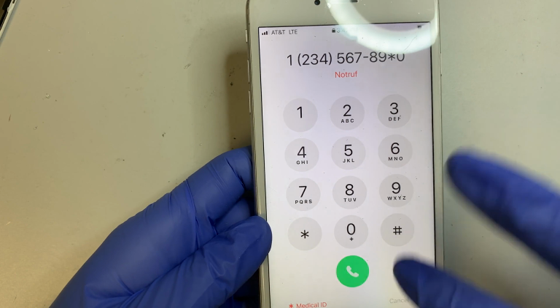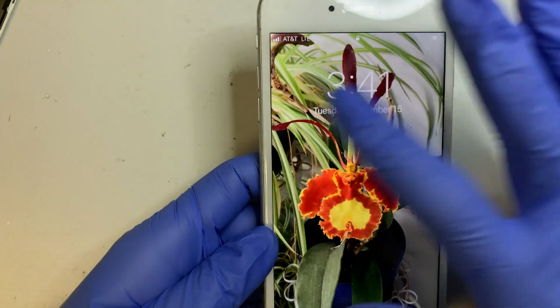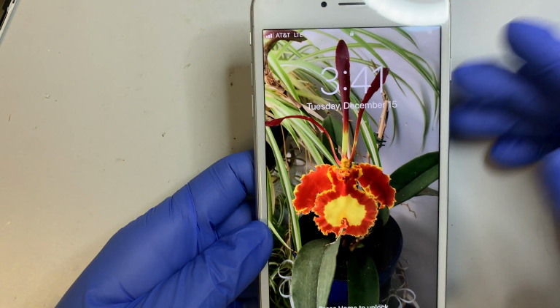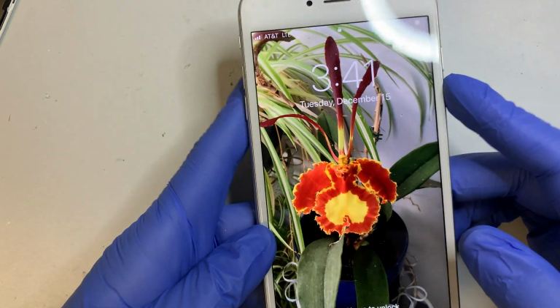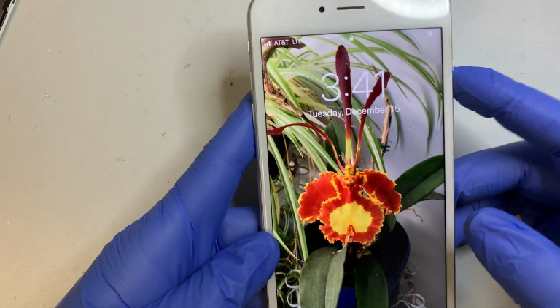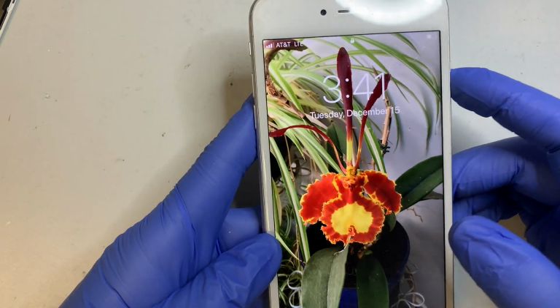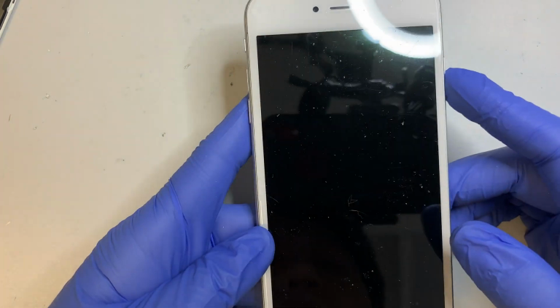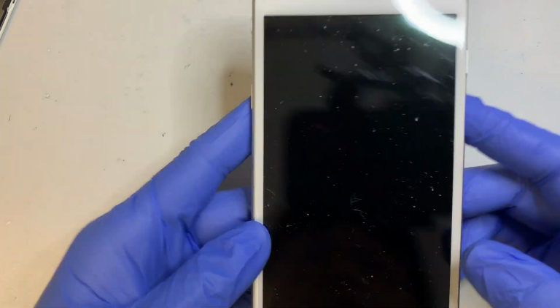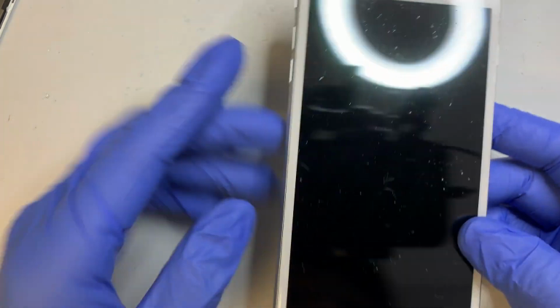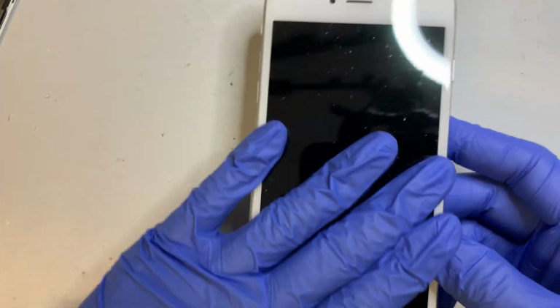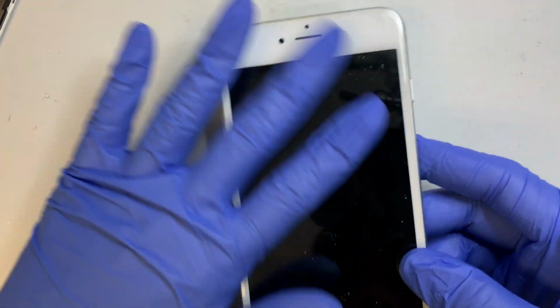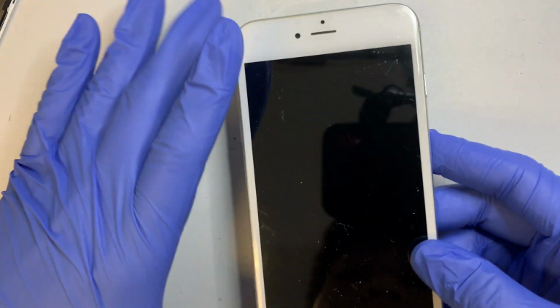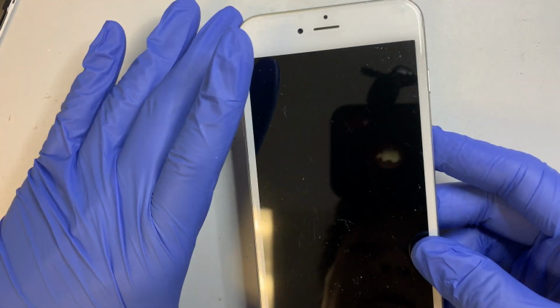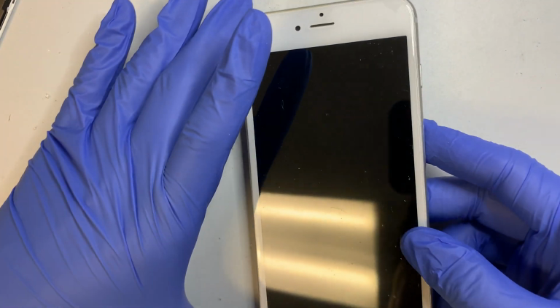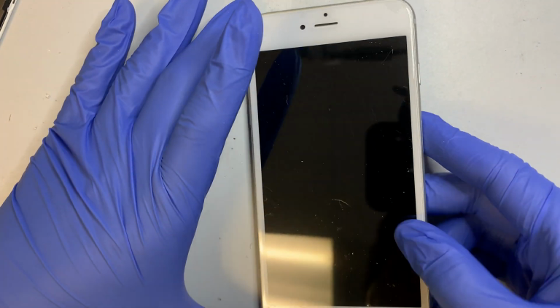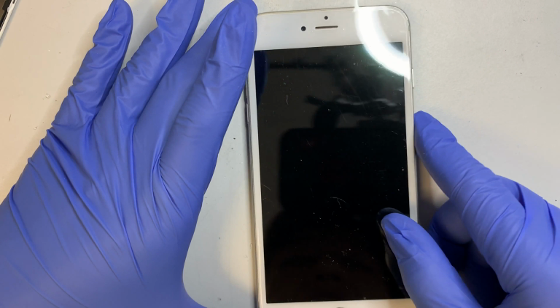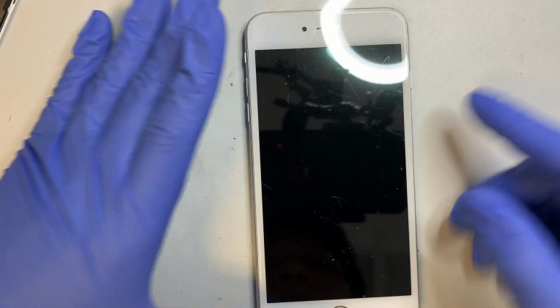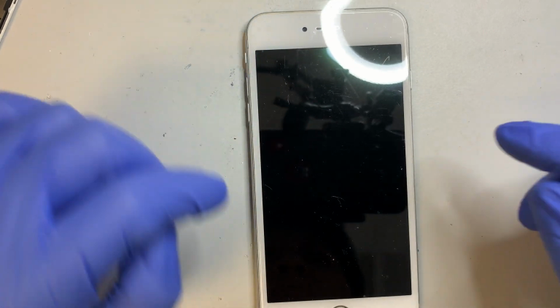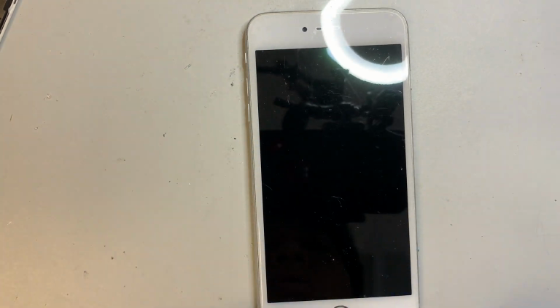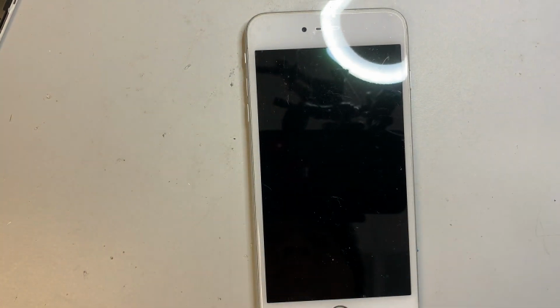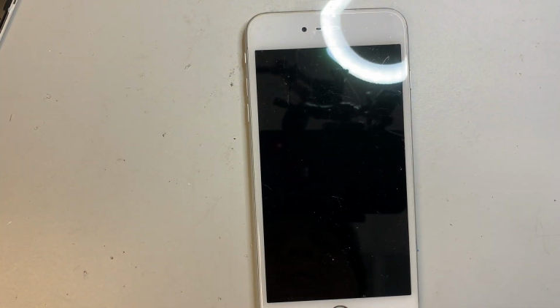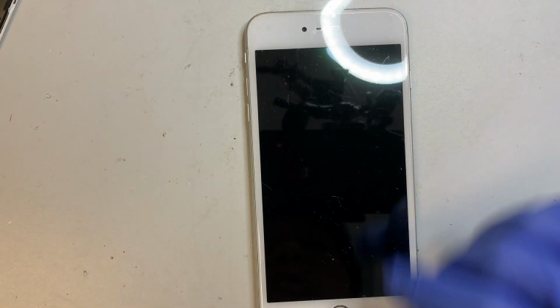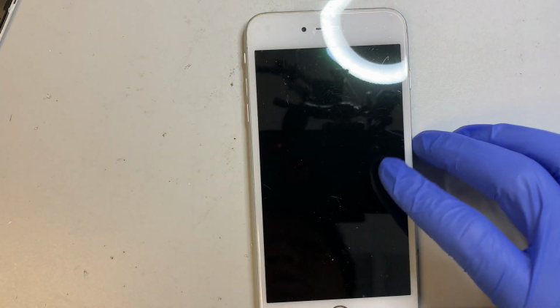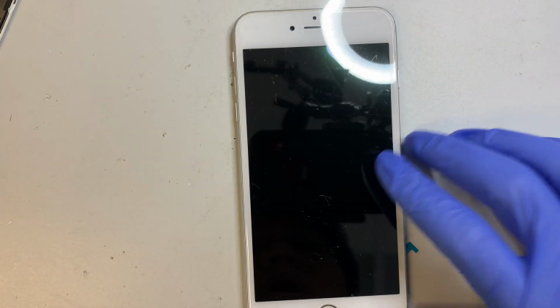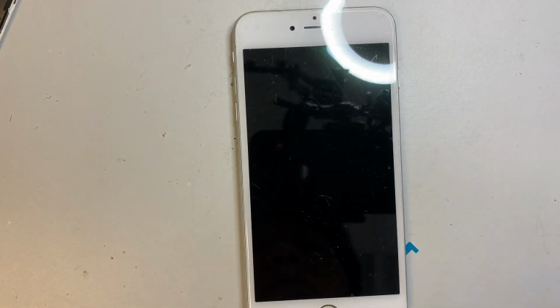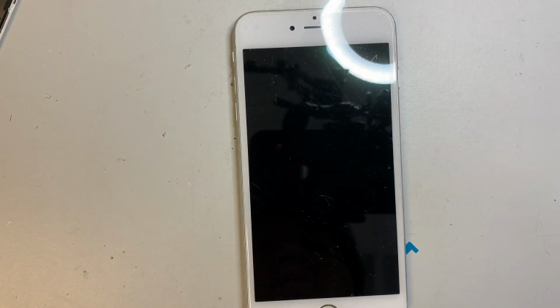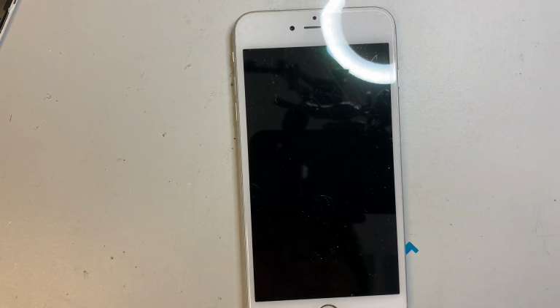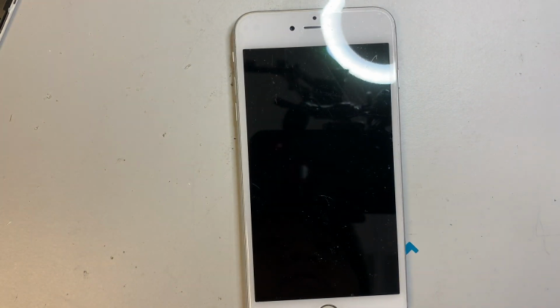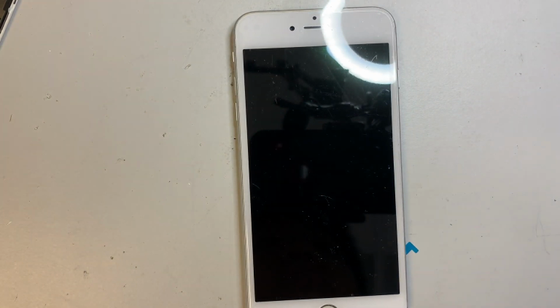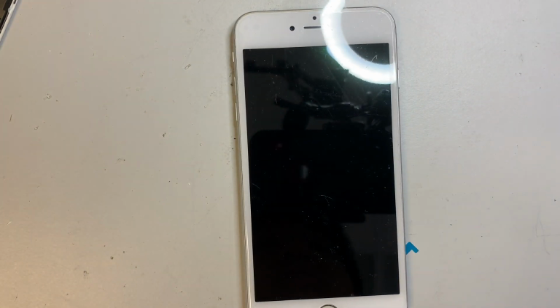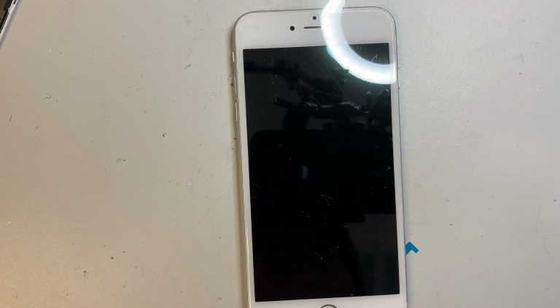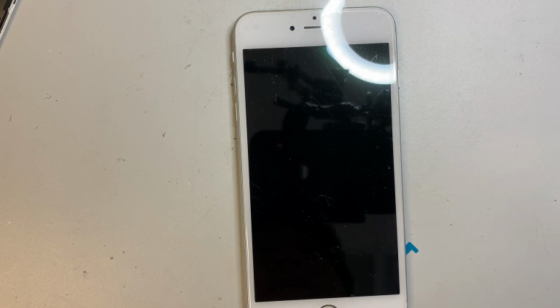All the touch is working. I hope this video helps, and if you have any questions just comment below. I wish you all the best on the repair — until next time, take care.